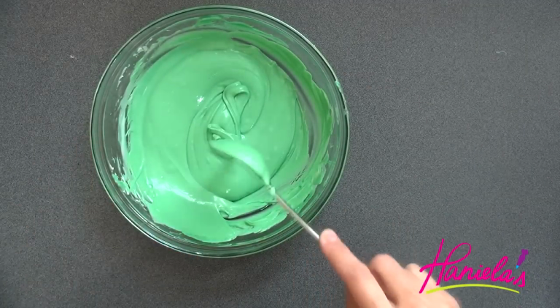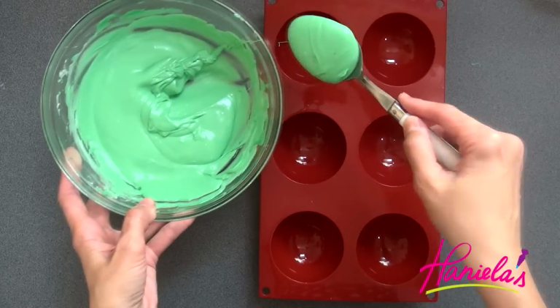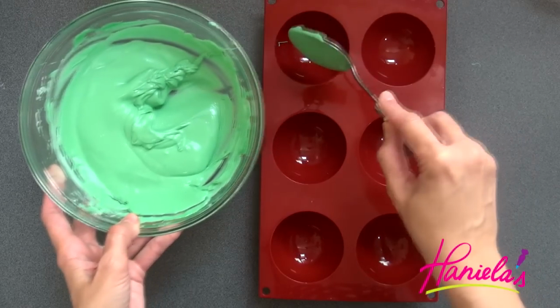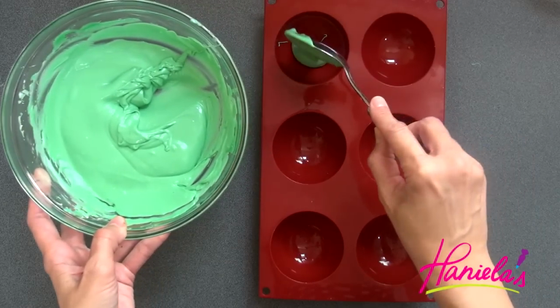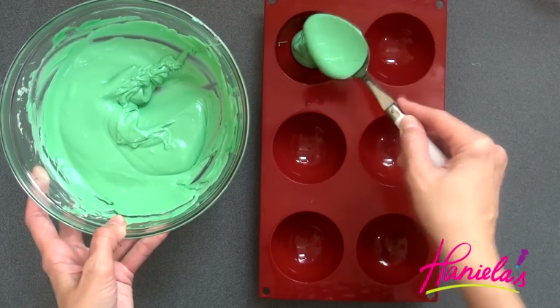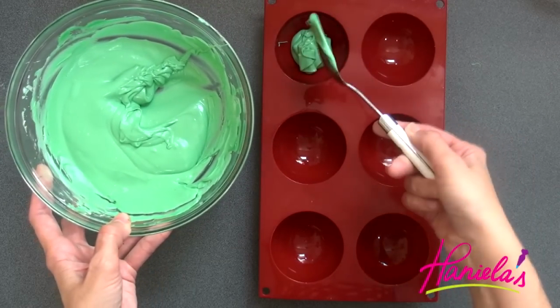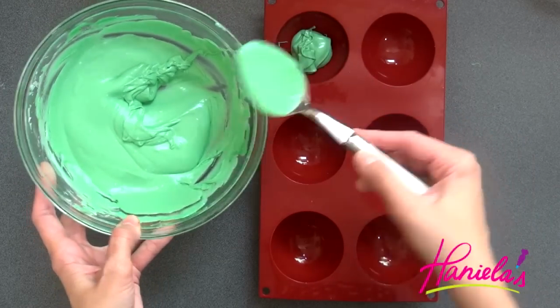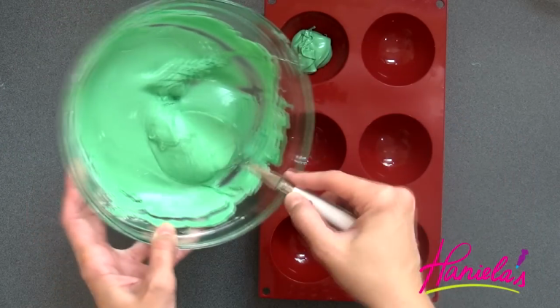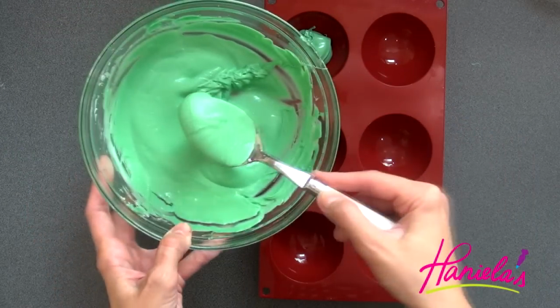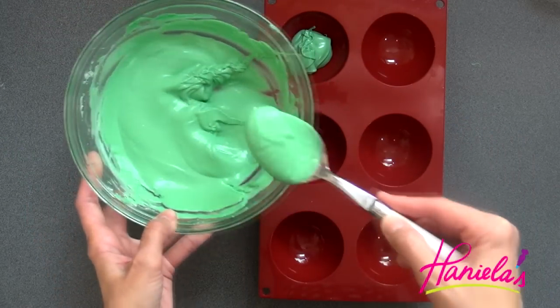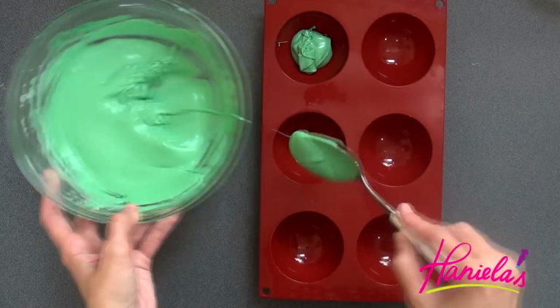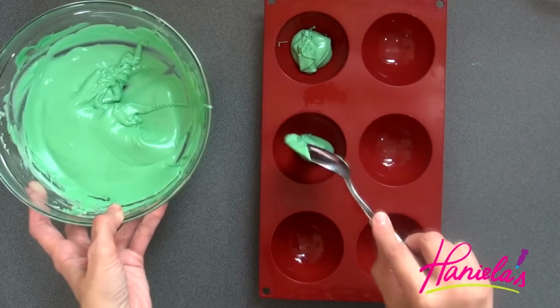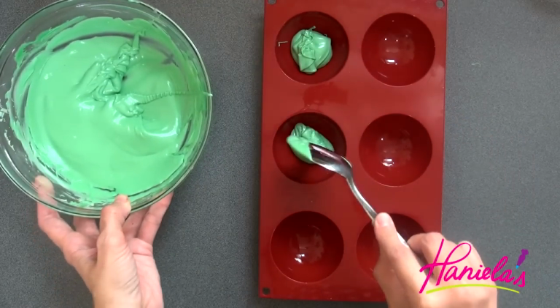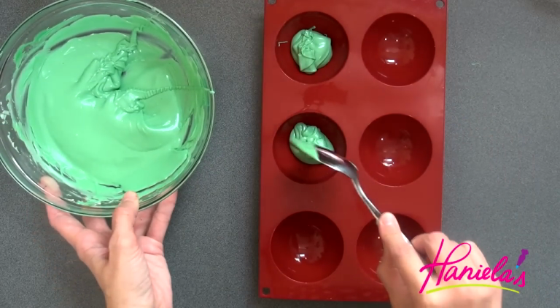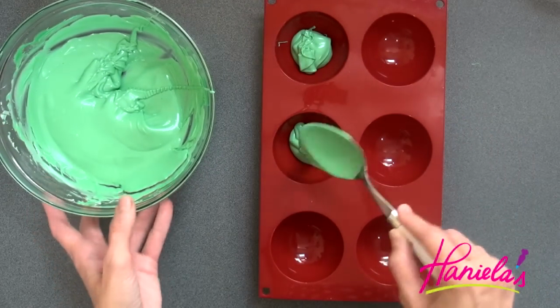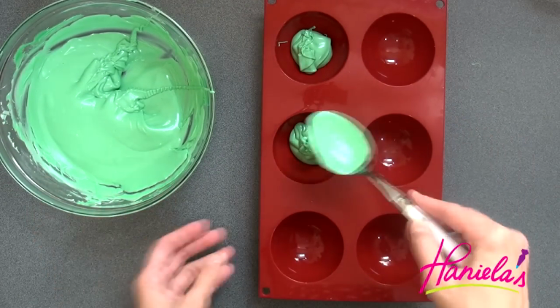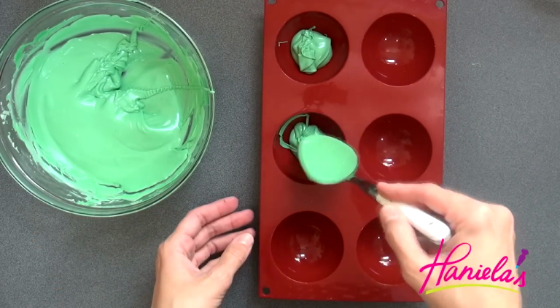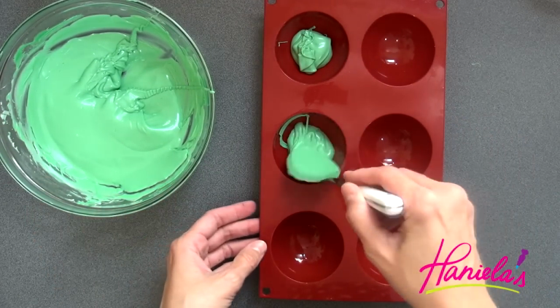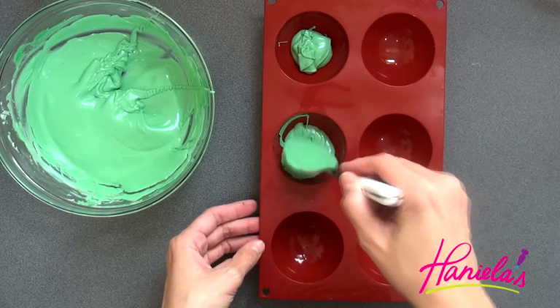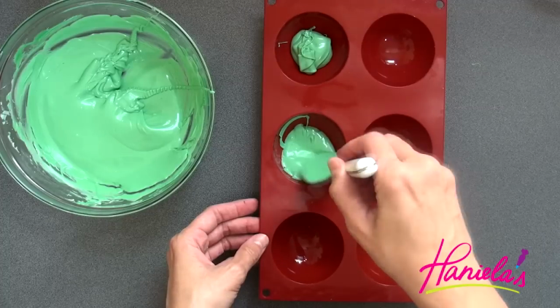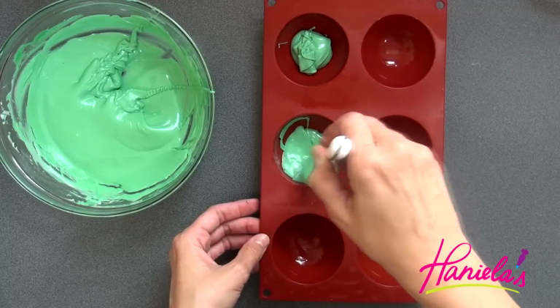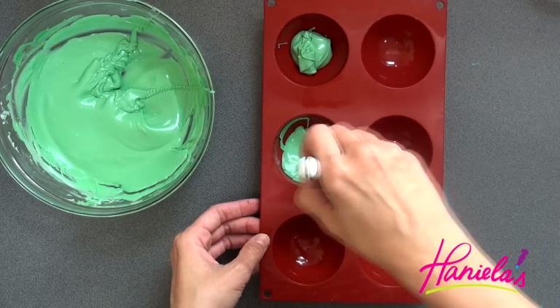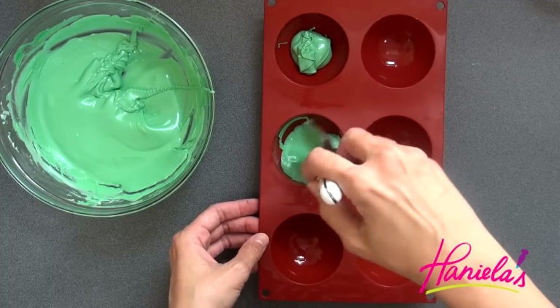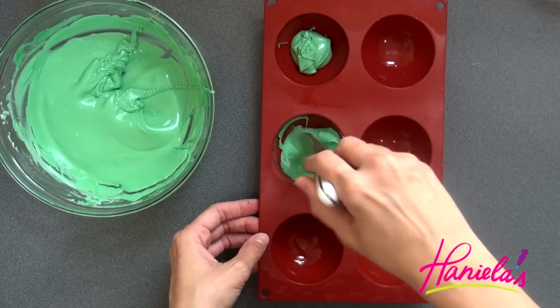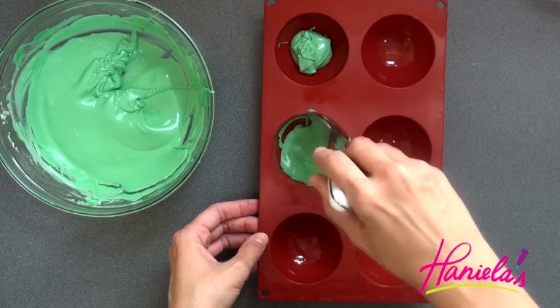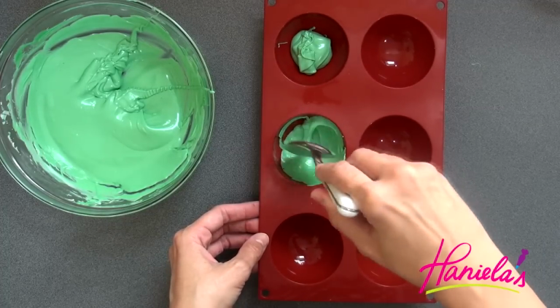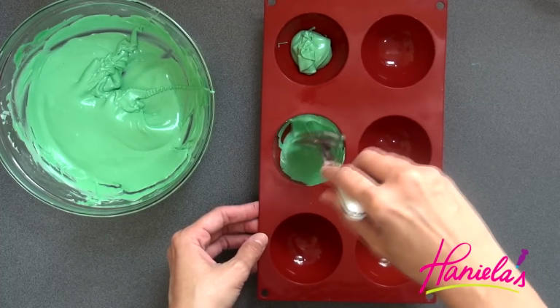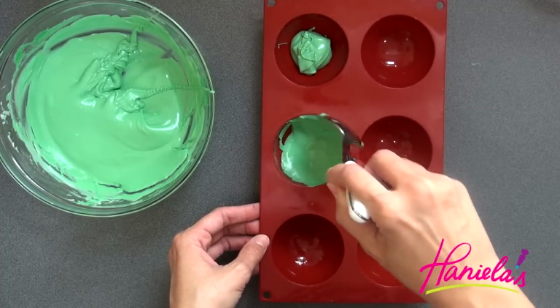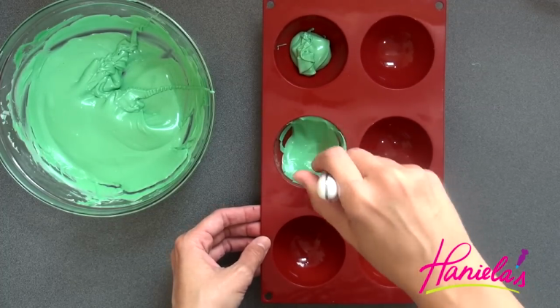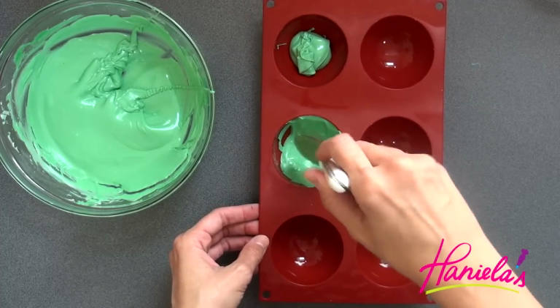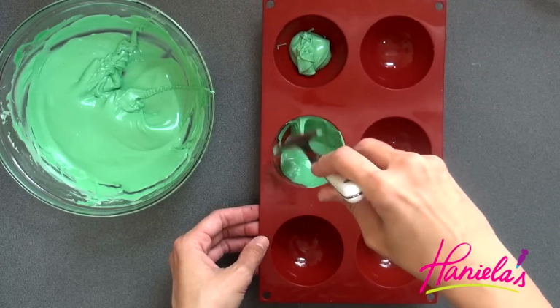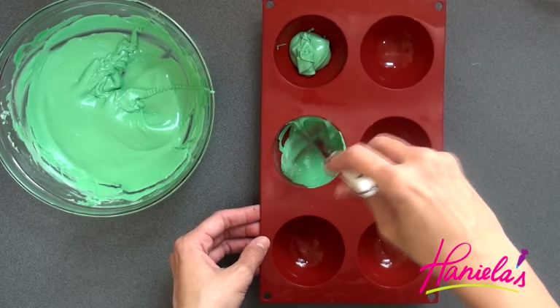Once the chocolate is melted, we're going to spread the chocolate using a spoon. Make sure that you go all the way up to the edge.